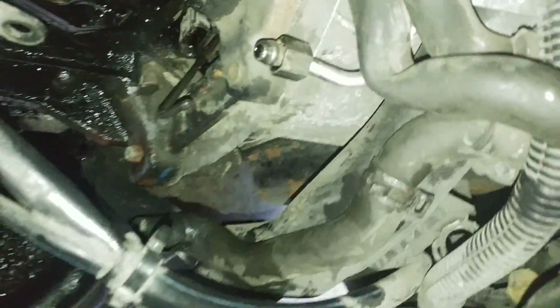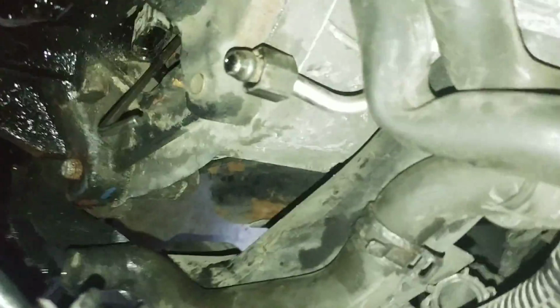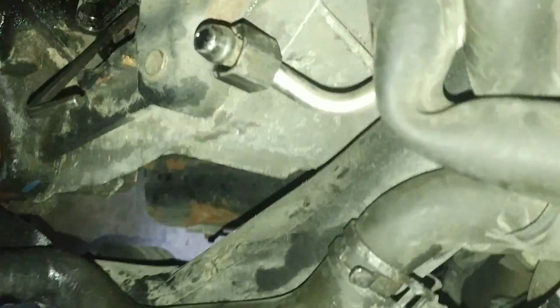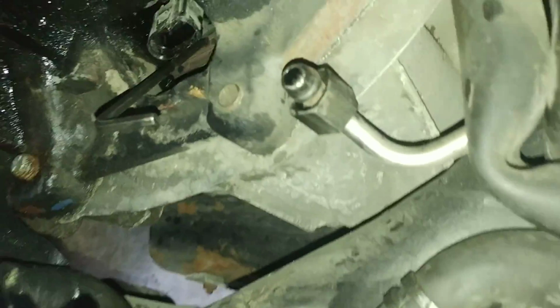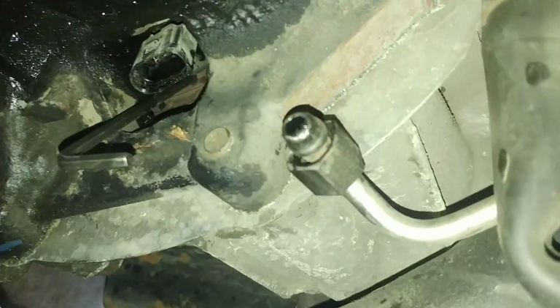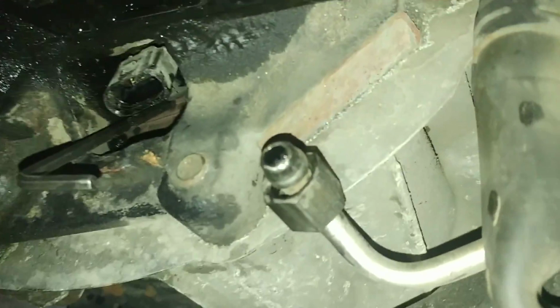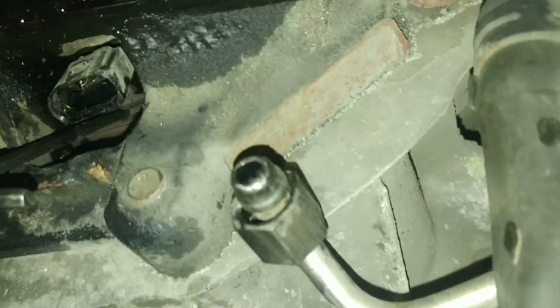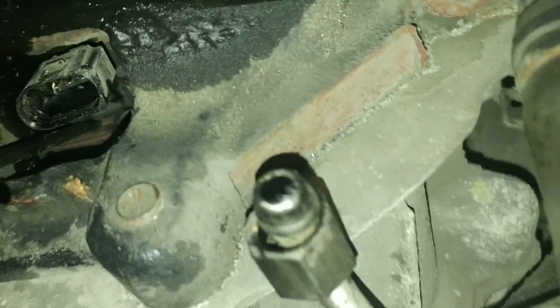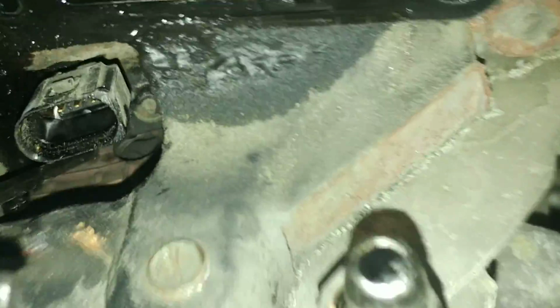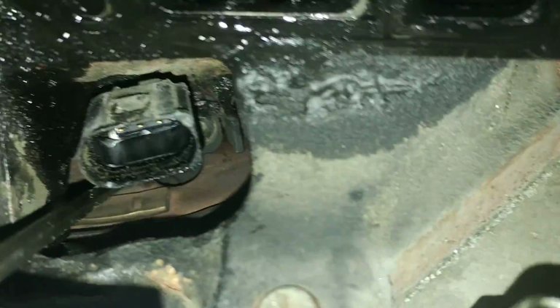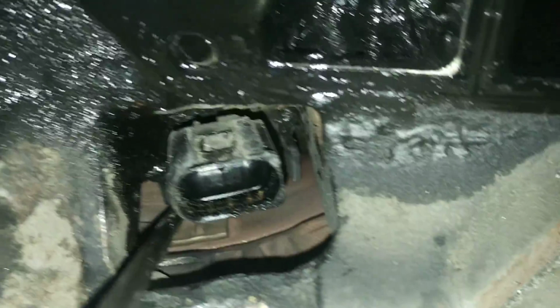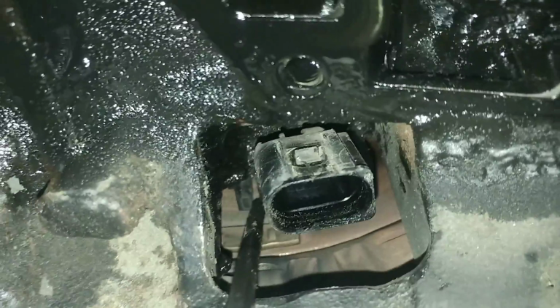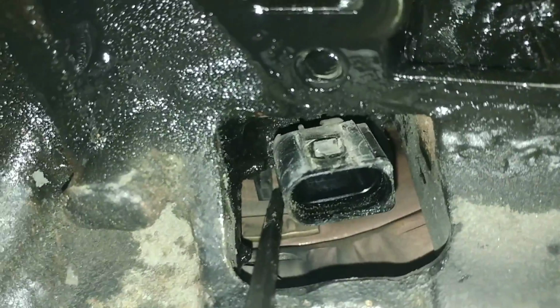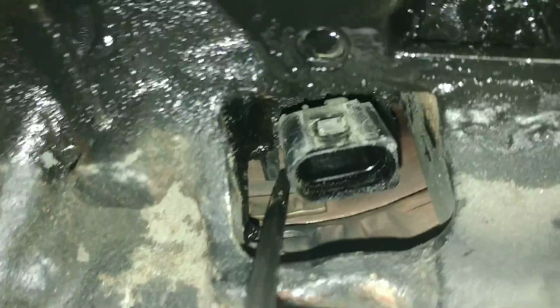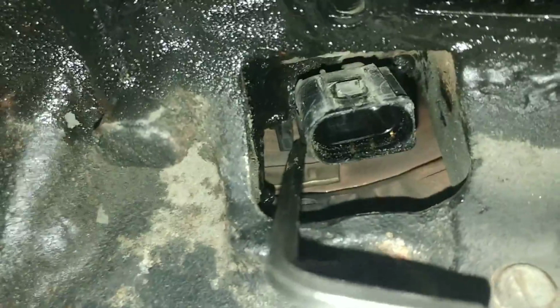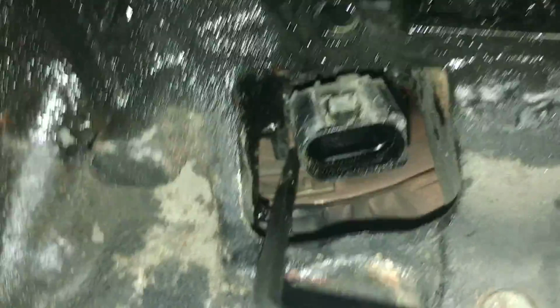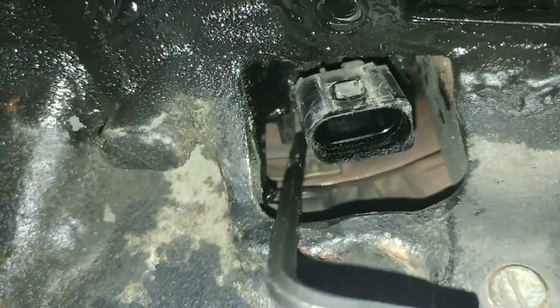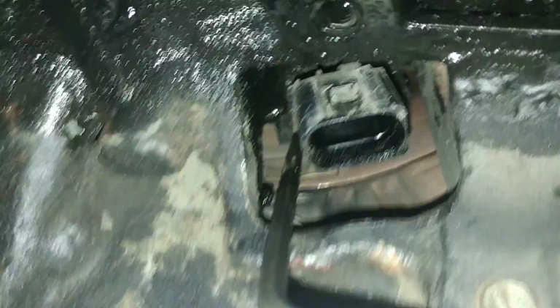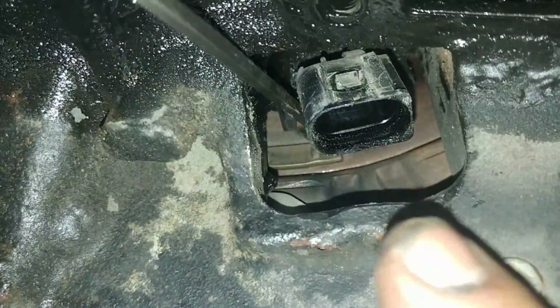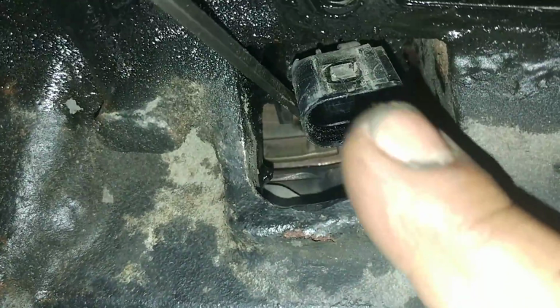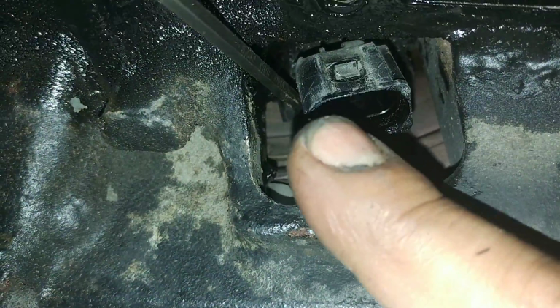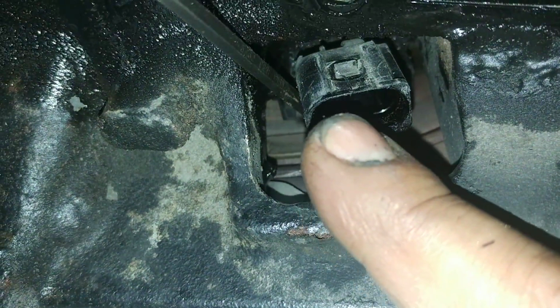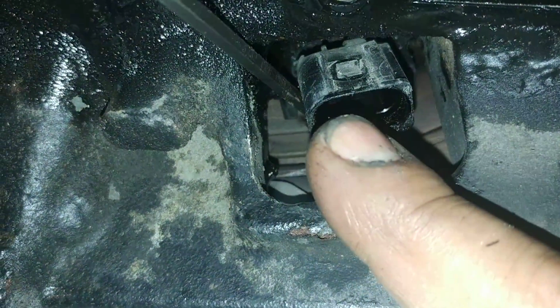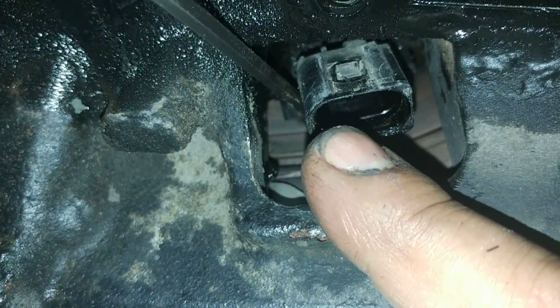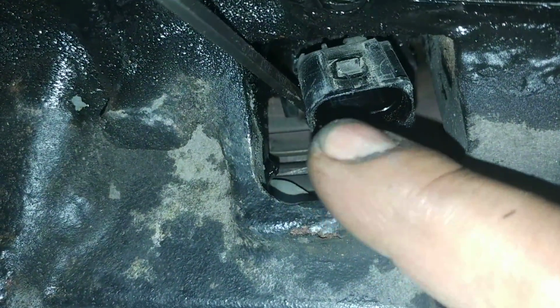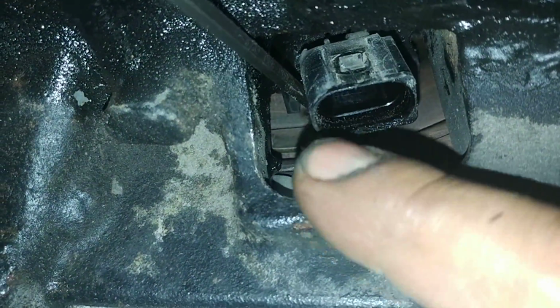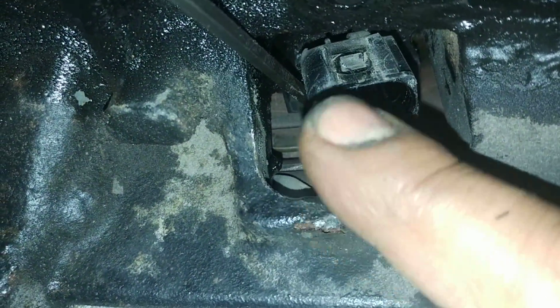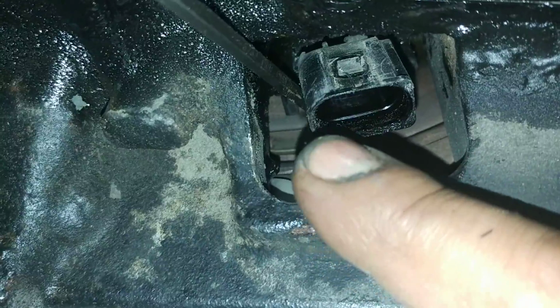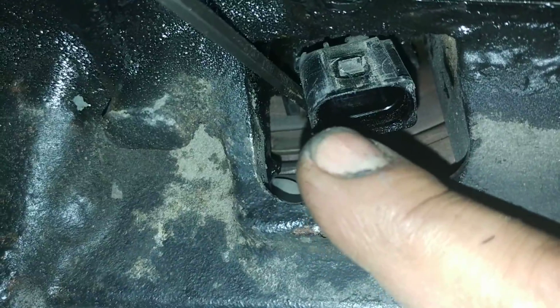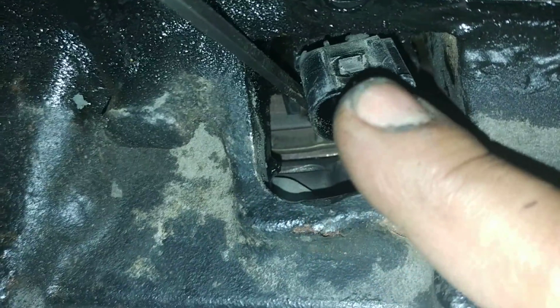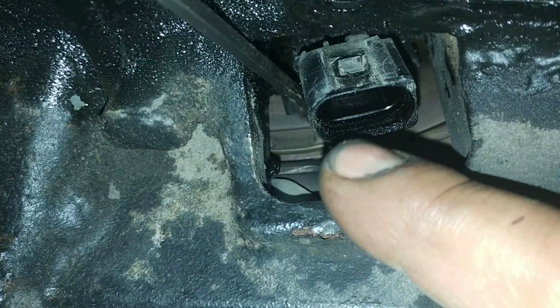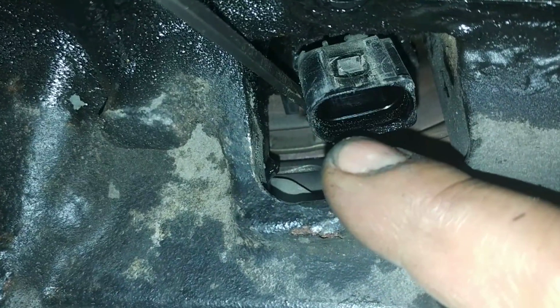Once you get it out, right there is the sensor right here. That's the sensor, right against the bell housing, at the end of the engine.